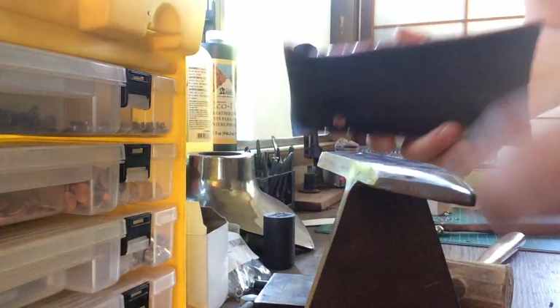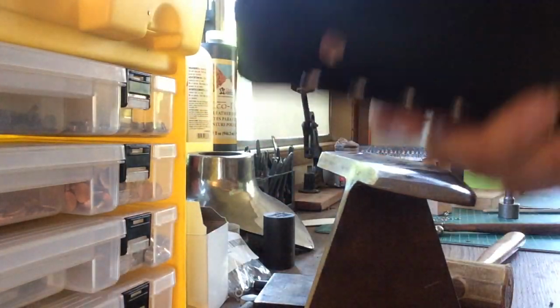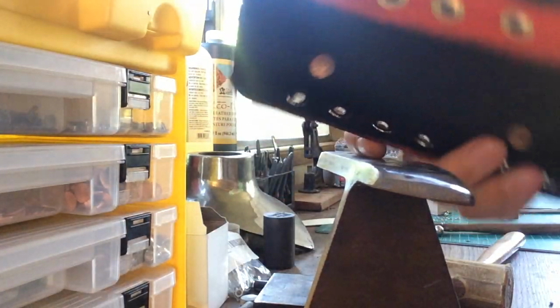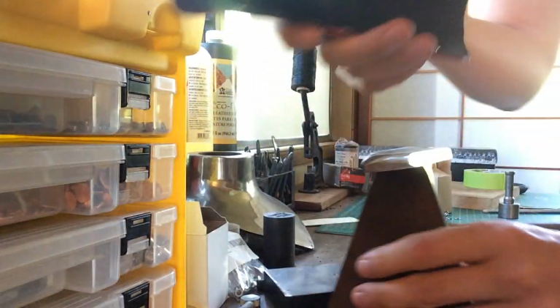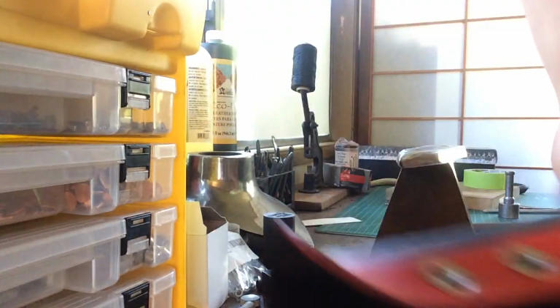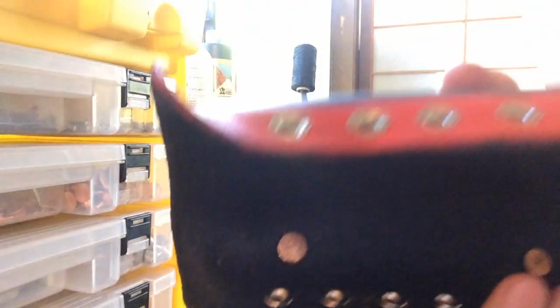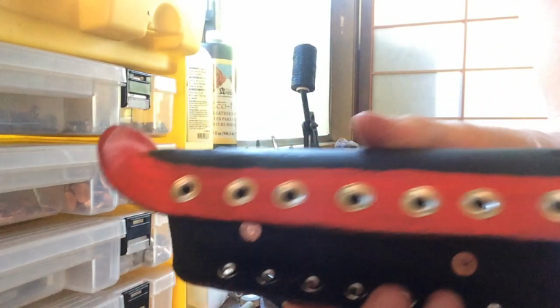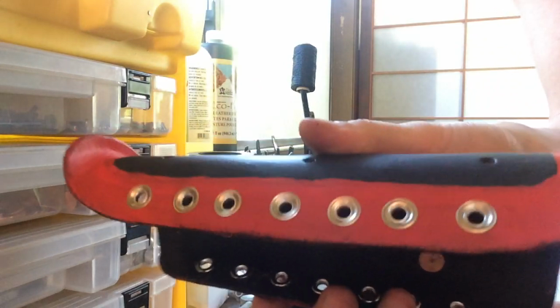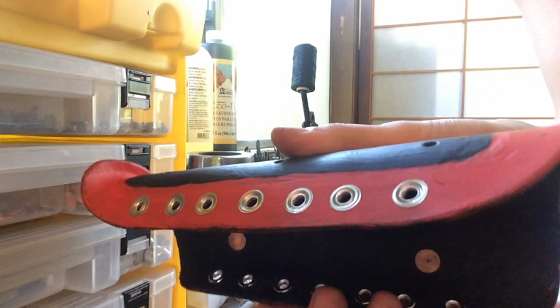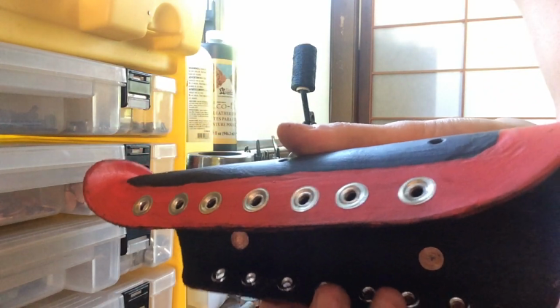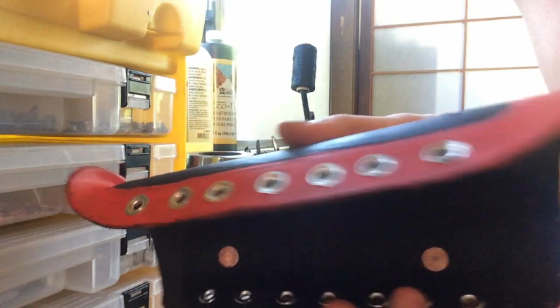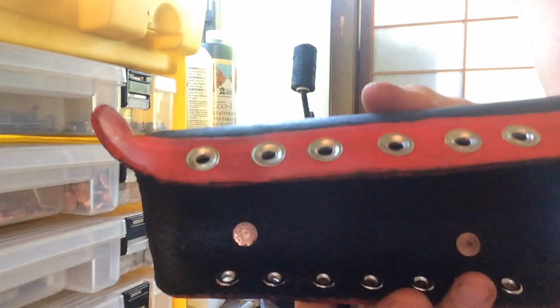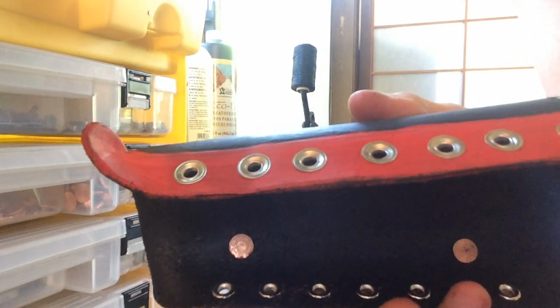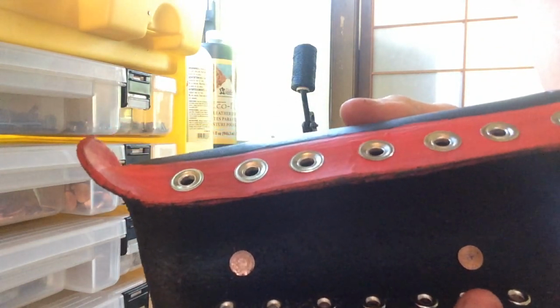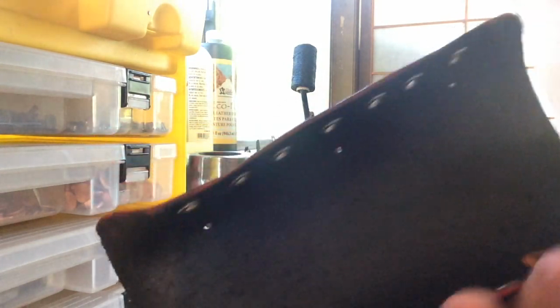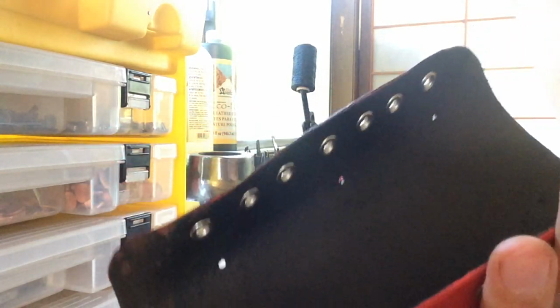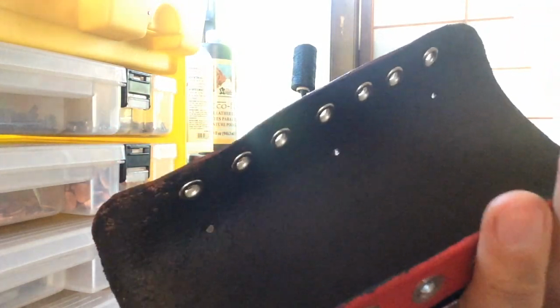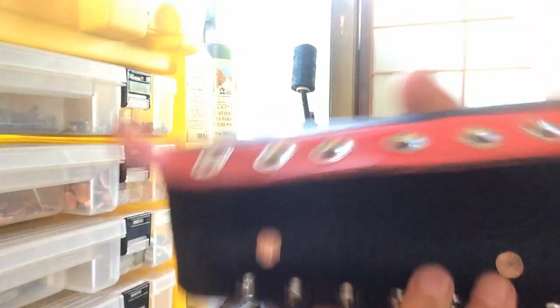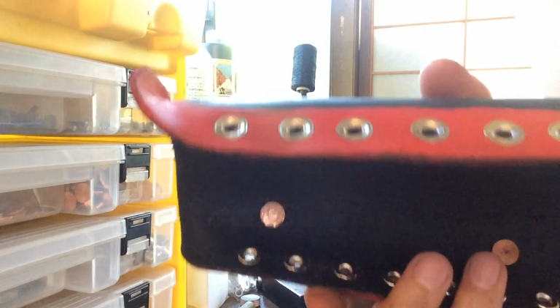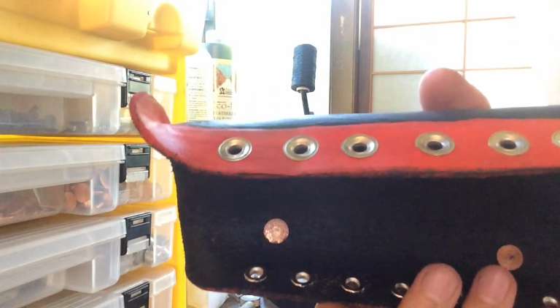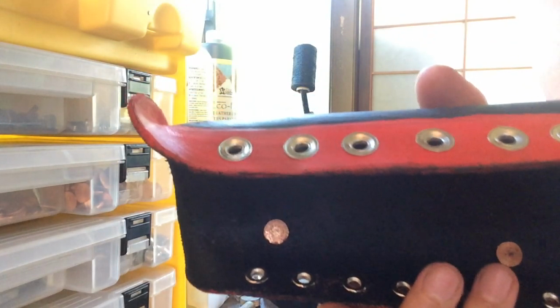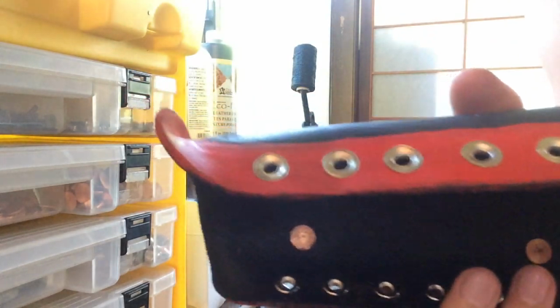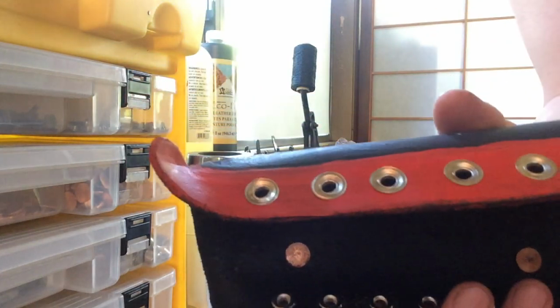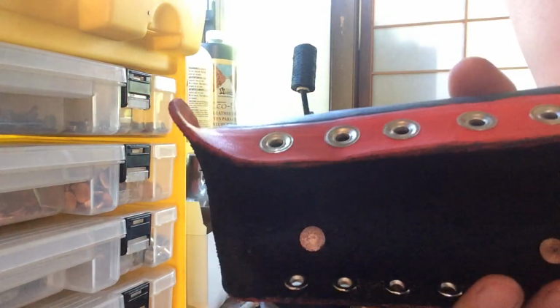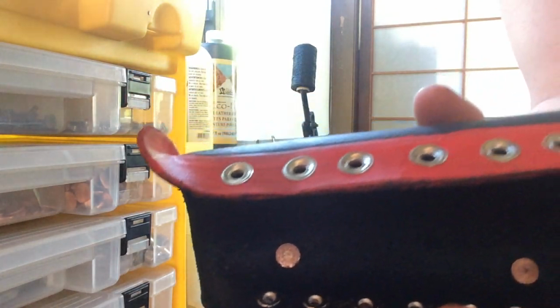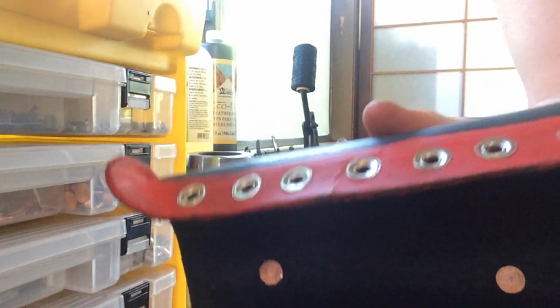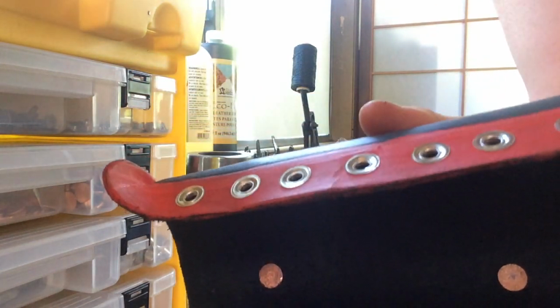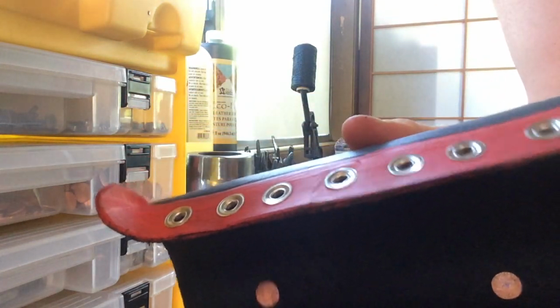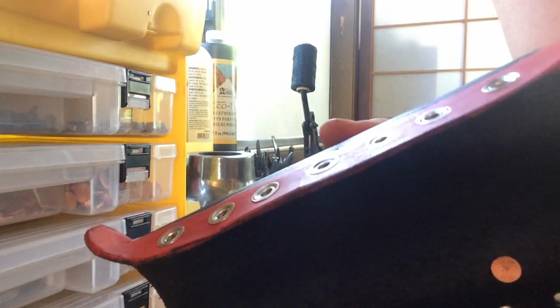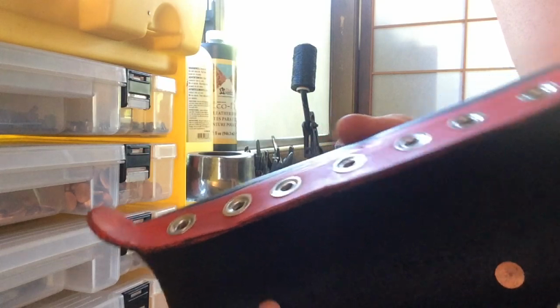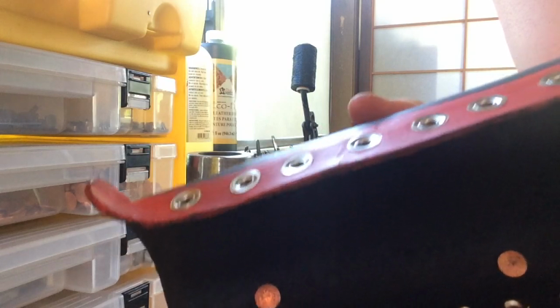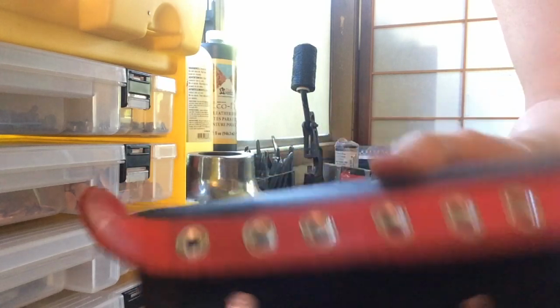So there it is — how to grommet your bracer in real time. That took maybe two minutes, so all of the work really comes down to the preparation, and then once you're grommeting, you're basically done.